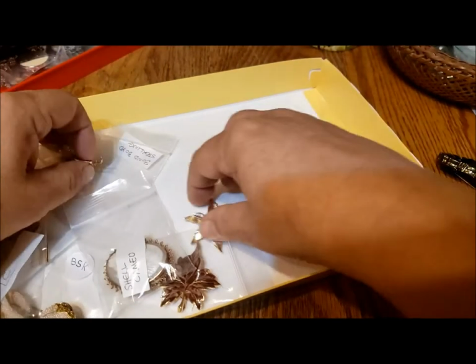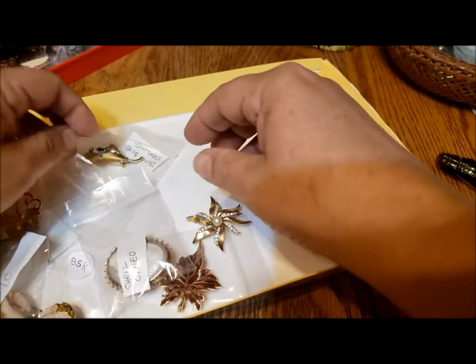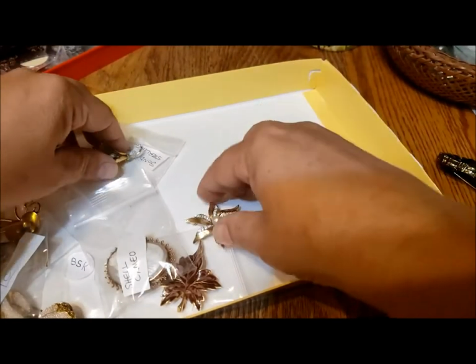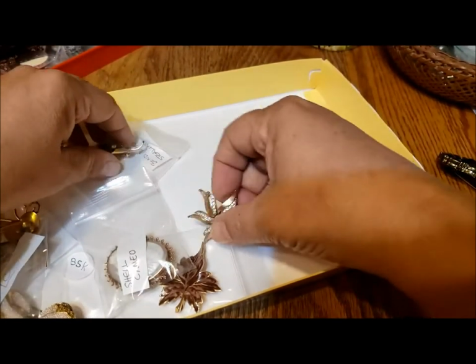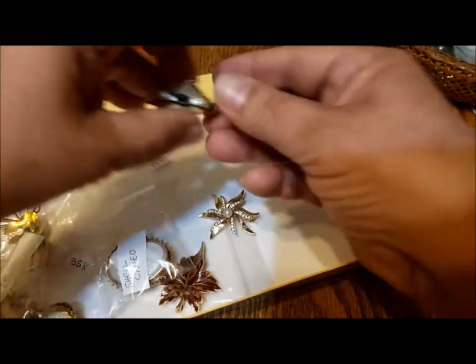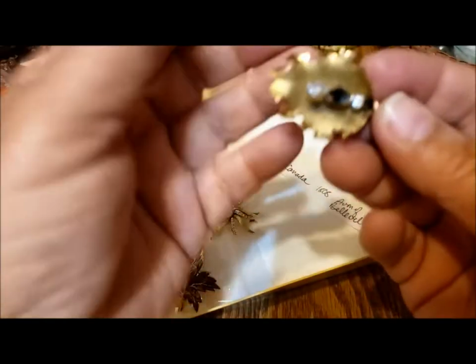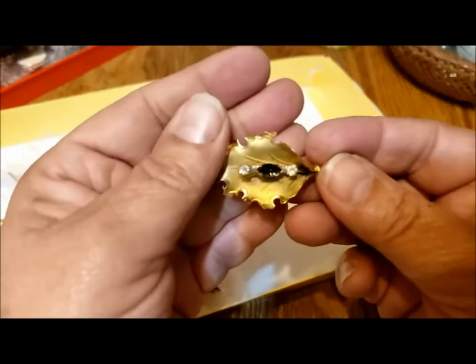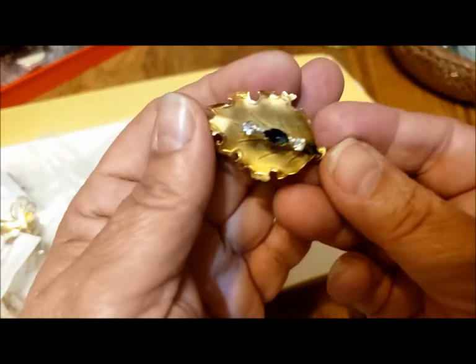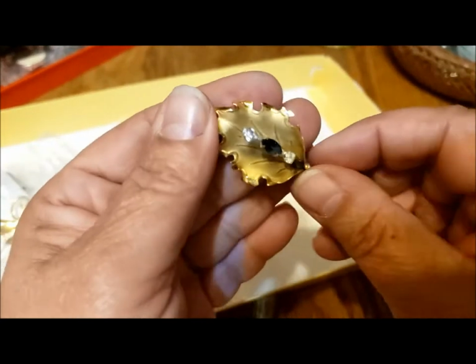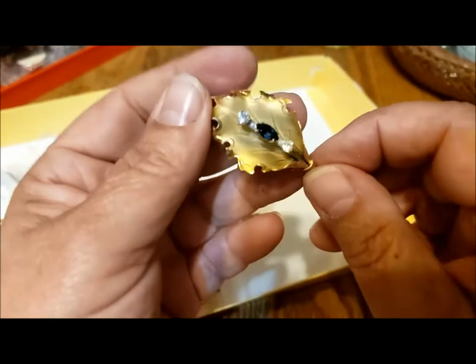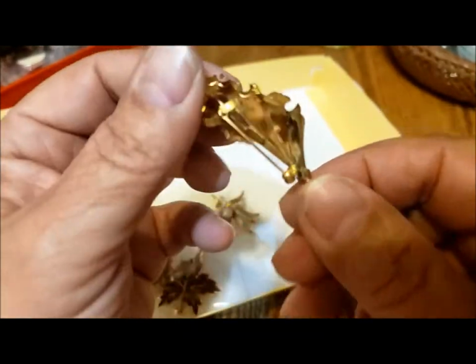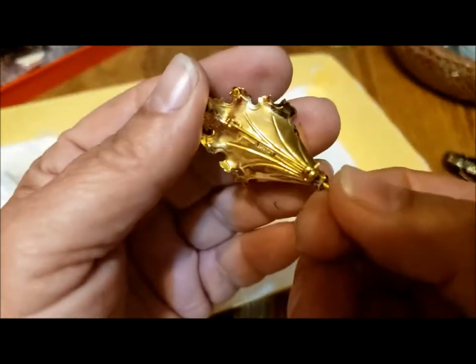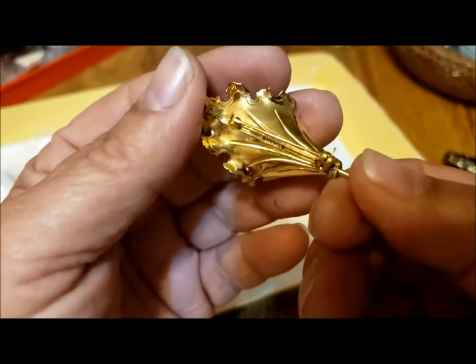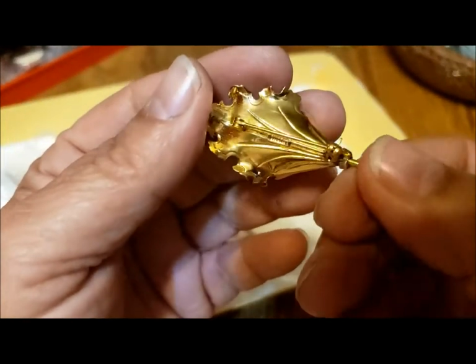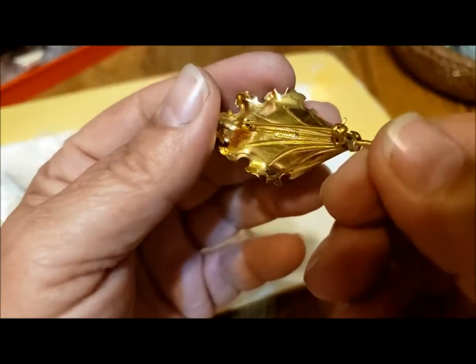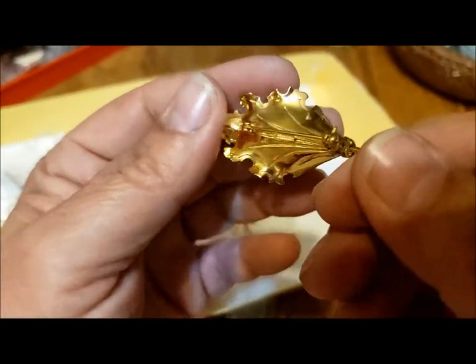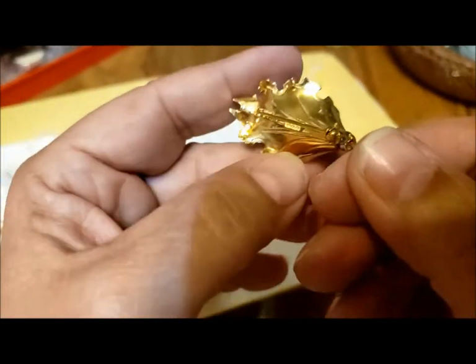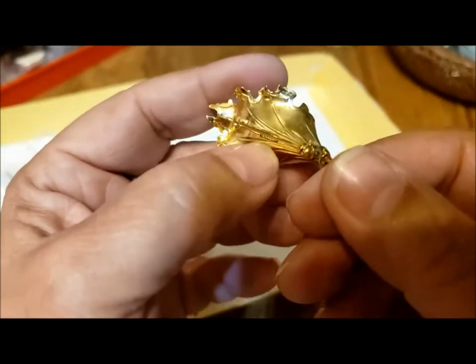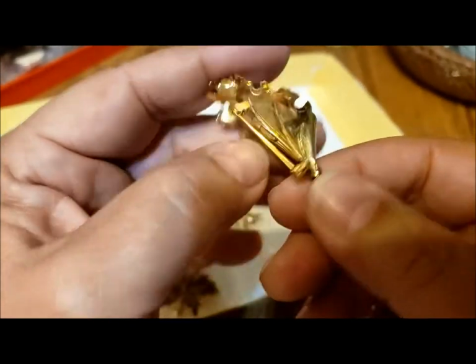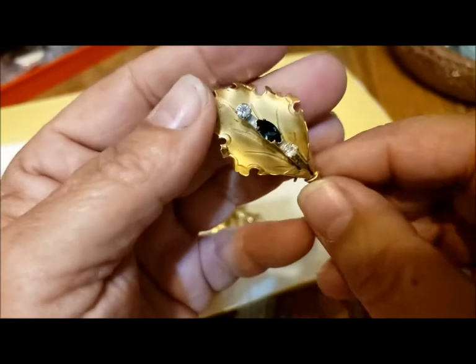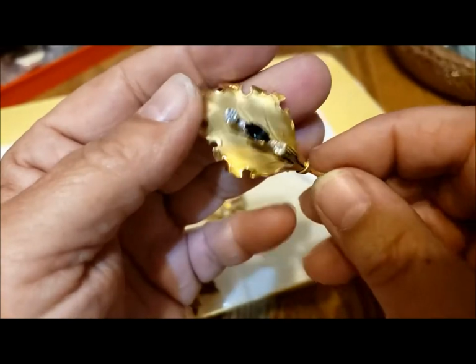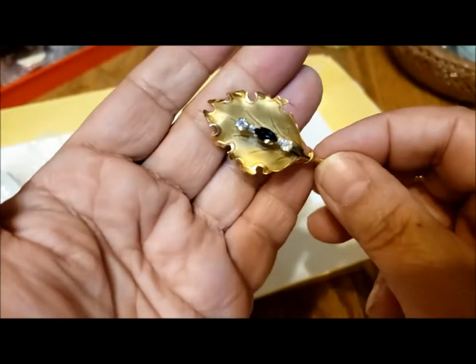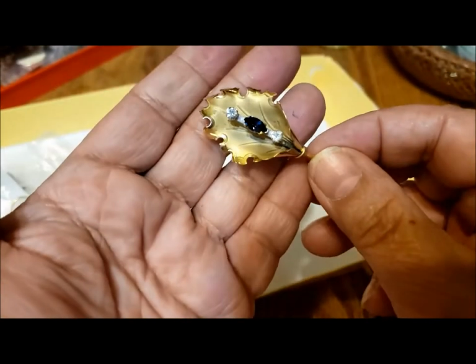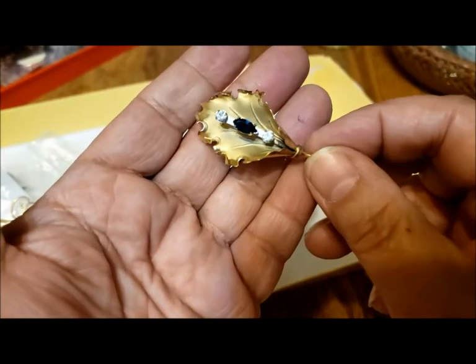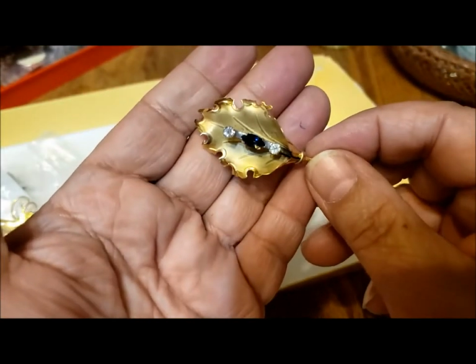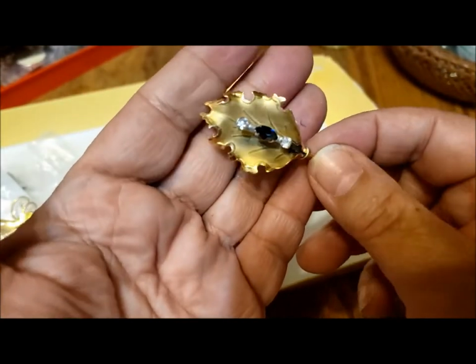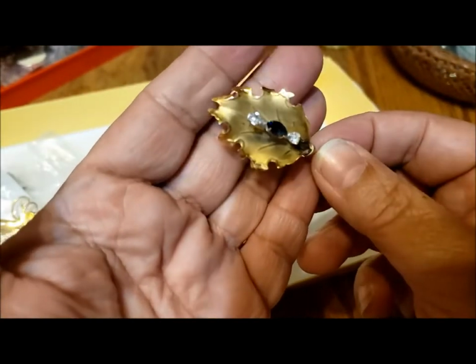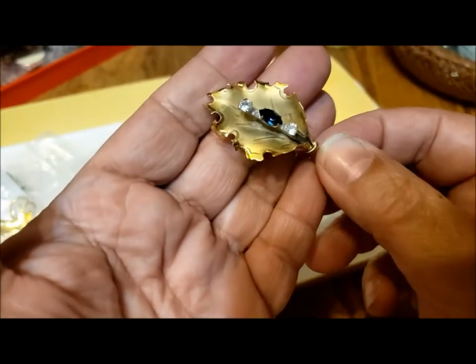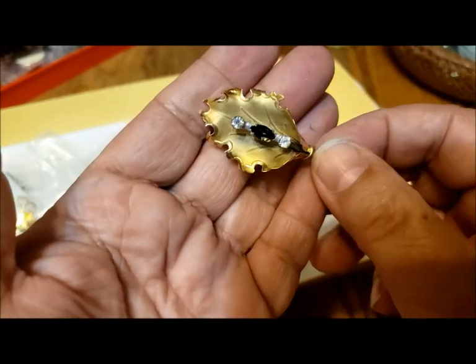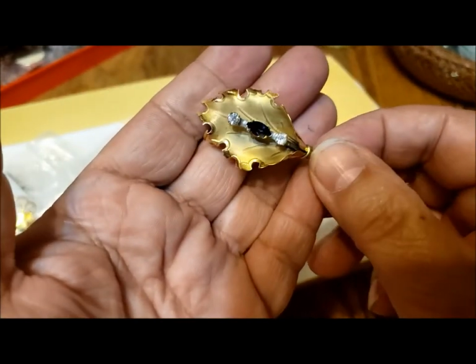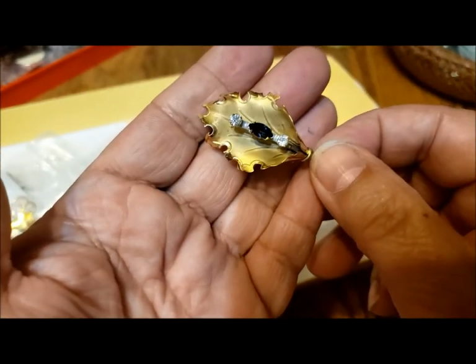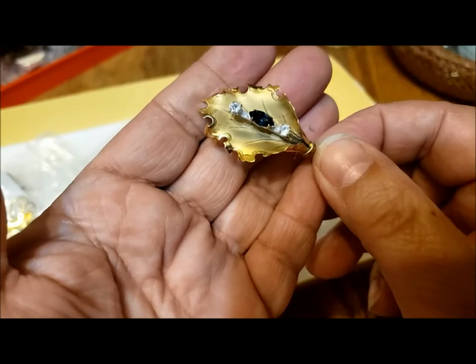This is another Bon Boyd pin. This one says it's sterling on the back — Bon Boyd sterling — but it's gold tone, so it must be more like Vermeille with a gold wash over it.